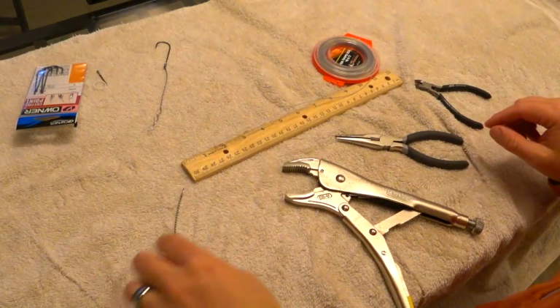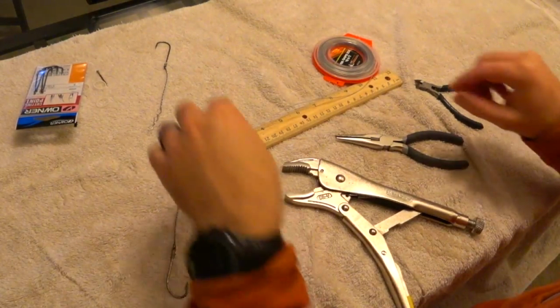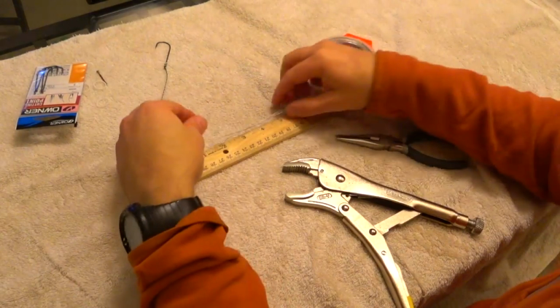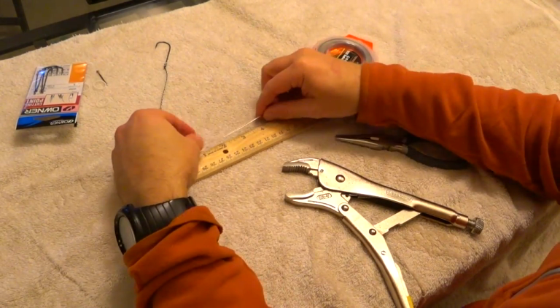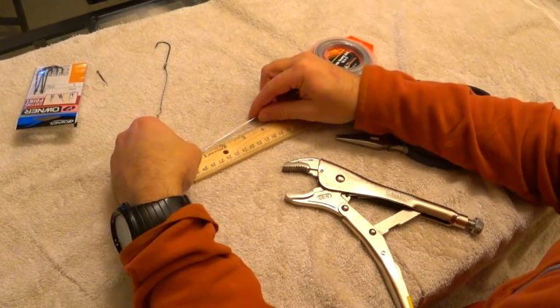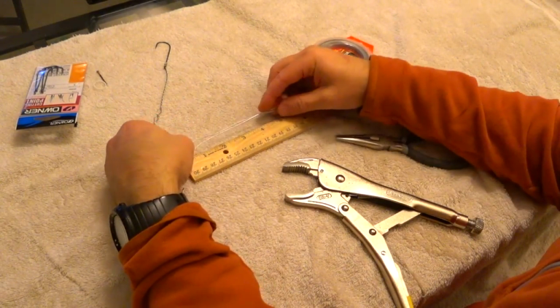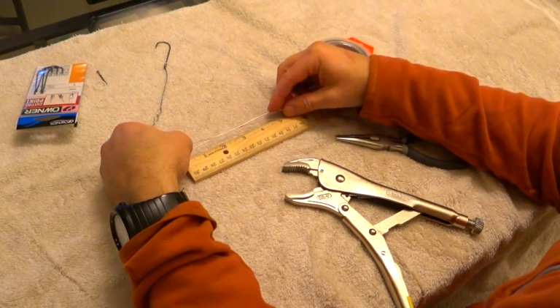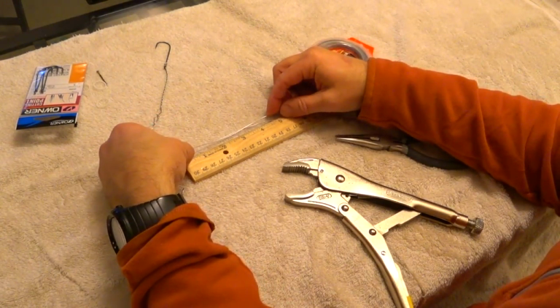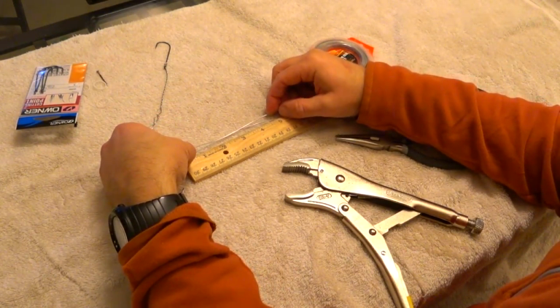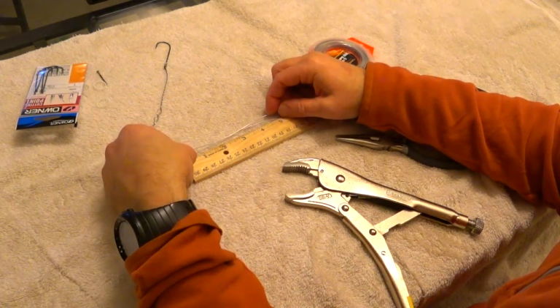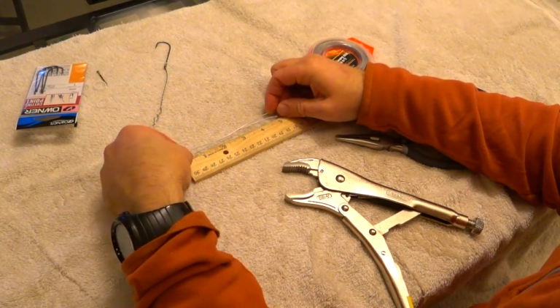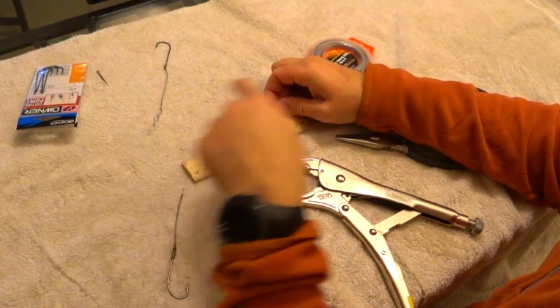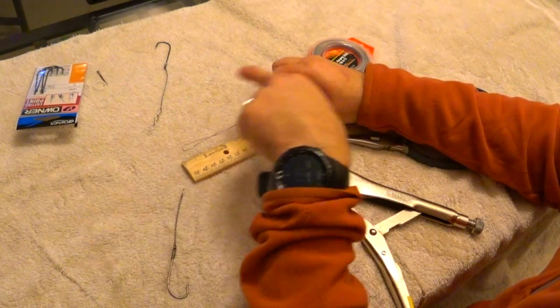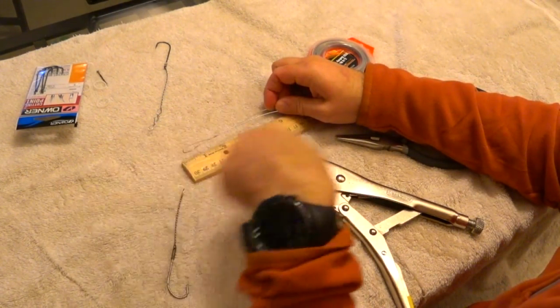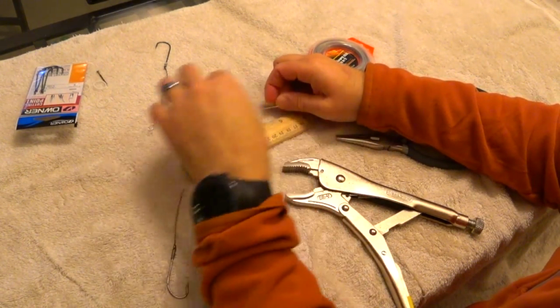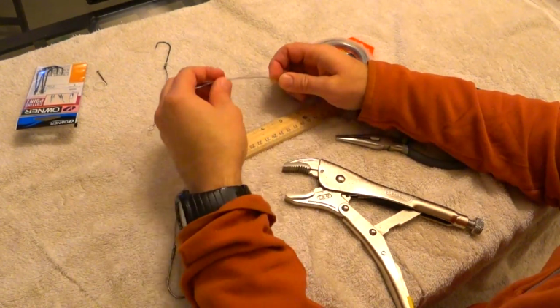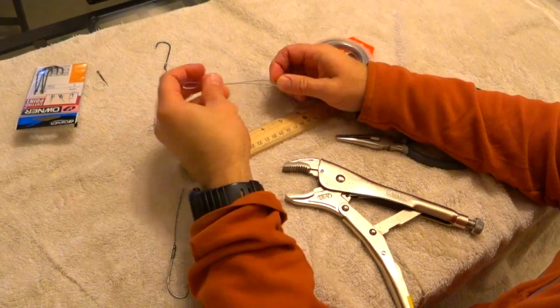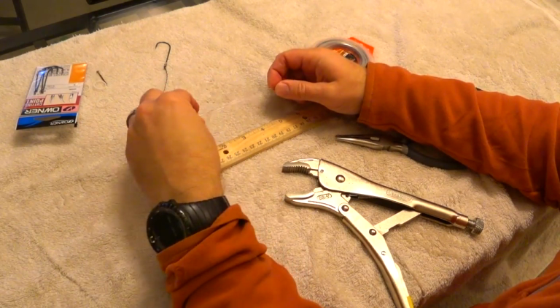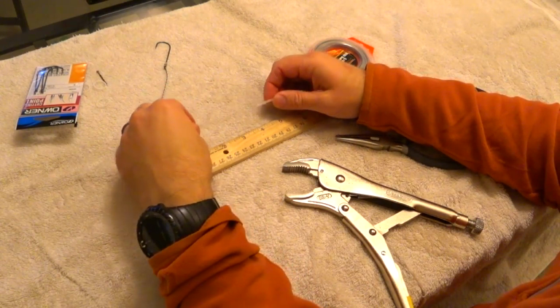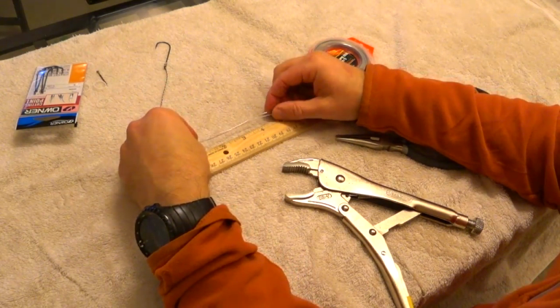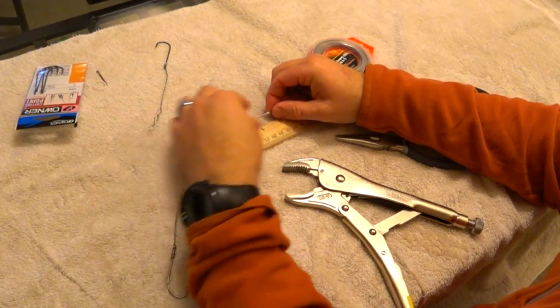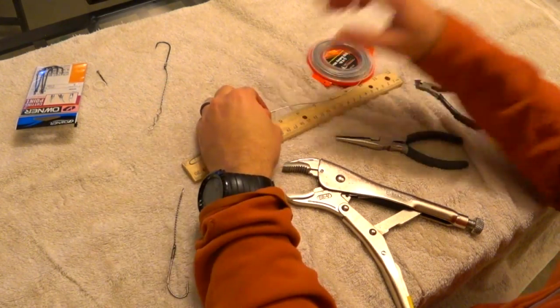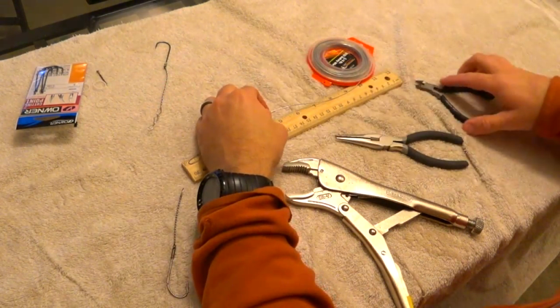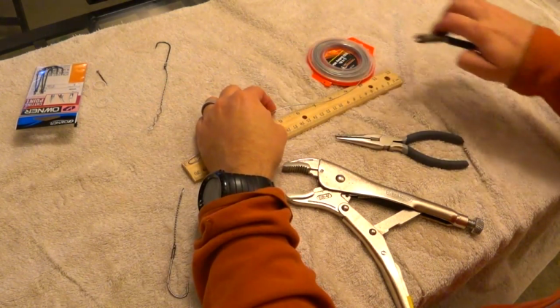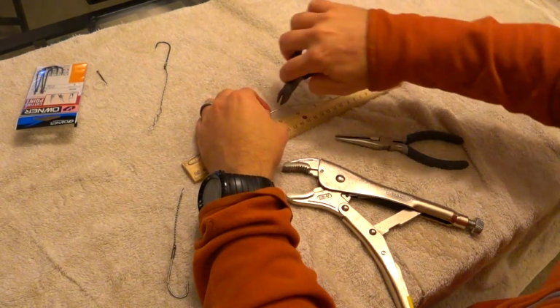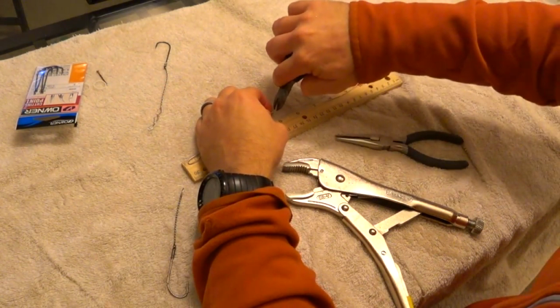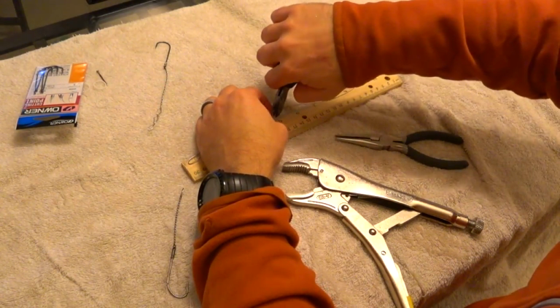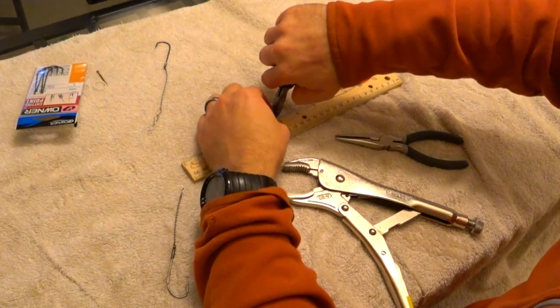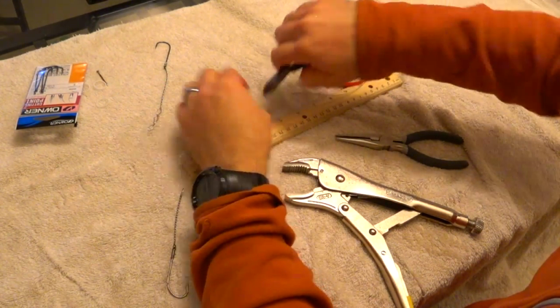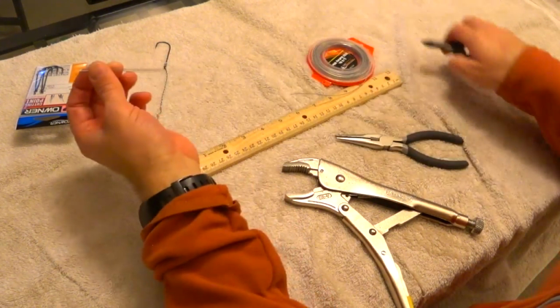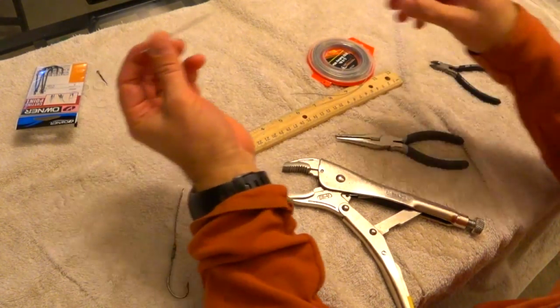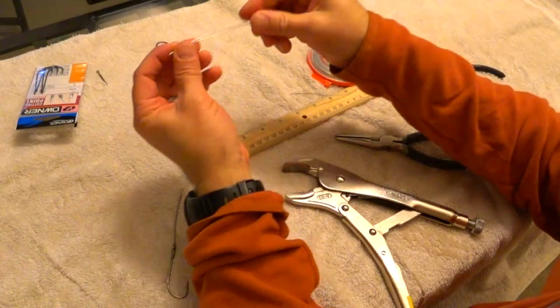To get started, what I usually do is measure off about five inches — that's a loop — so ten total. You're going to bend it over five inches of wire when it's looped over.